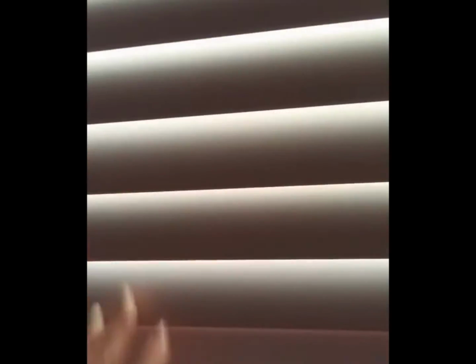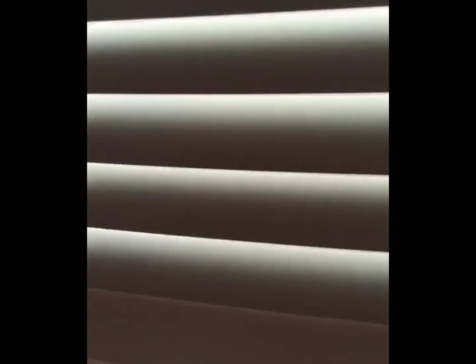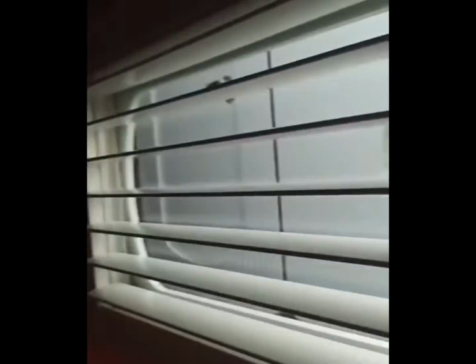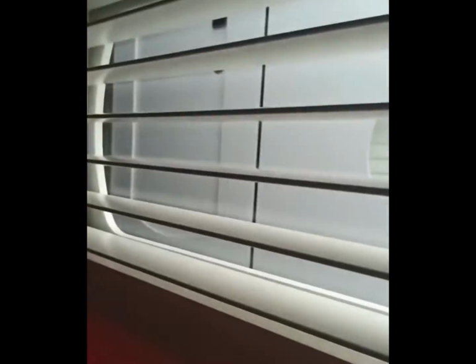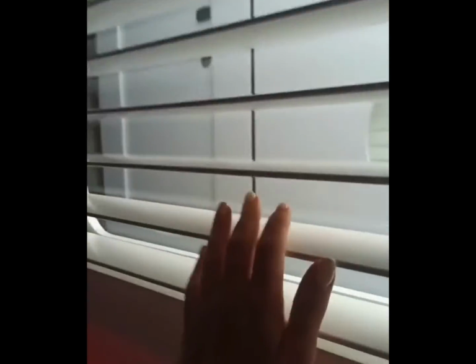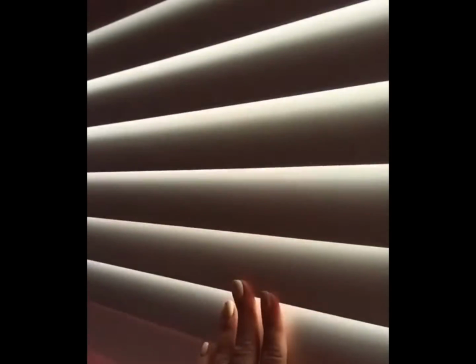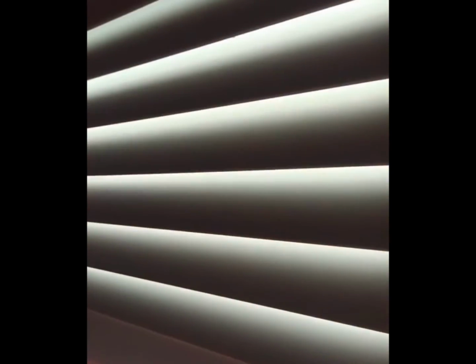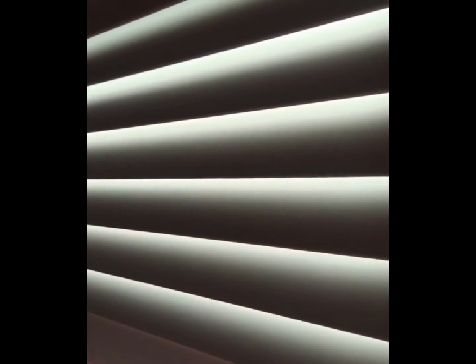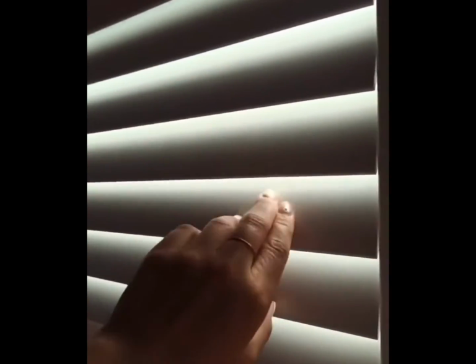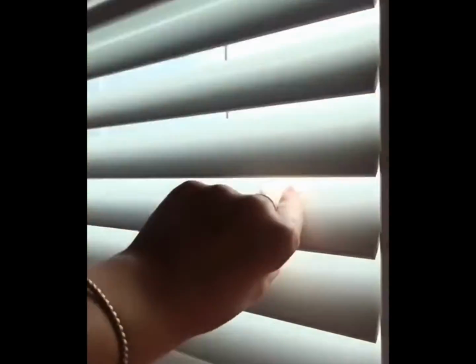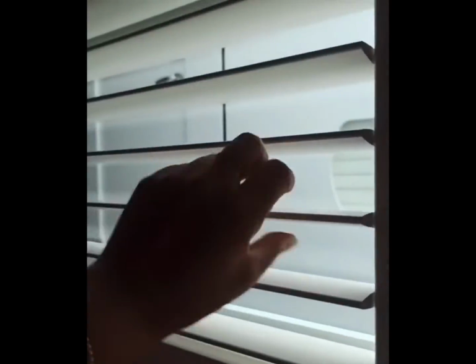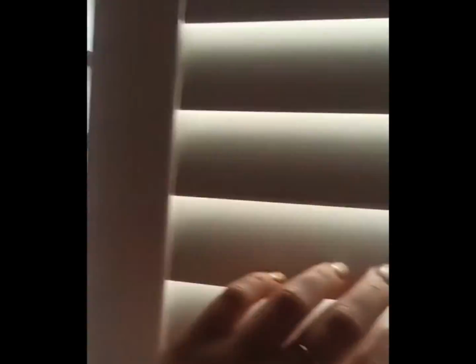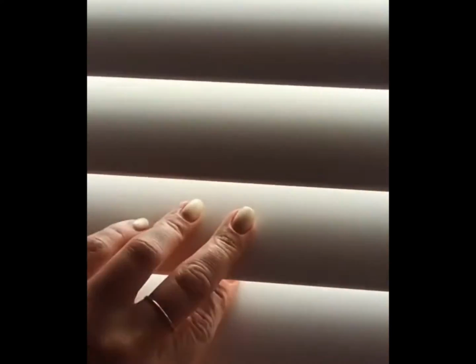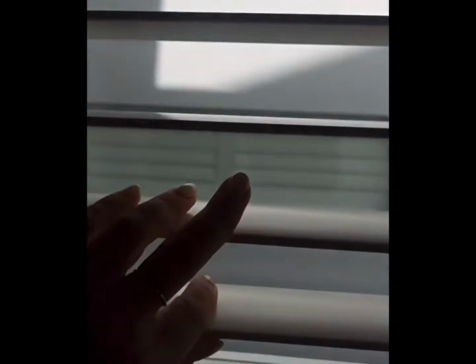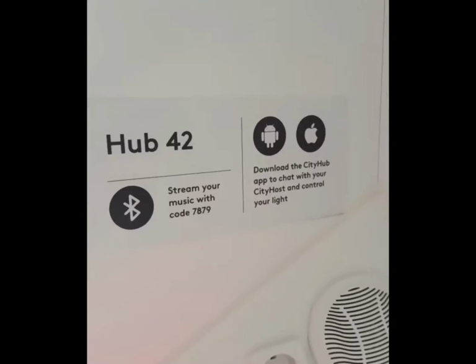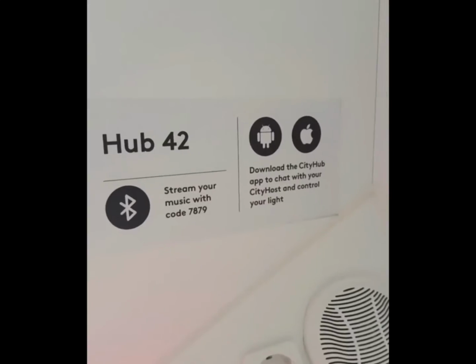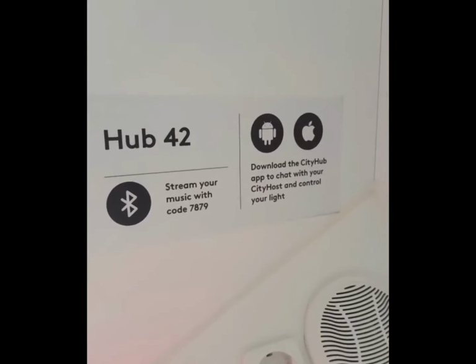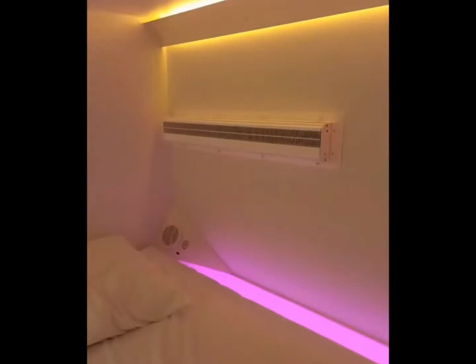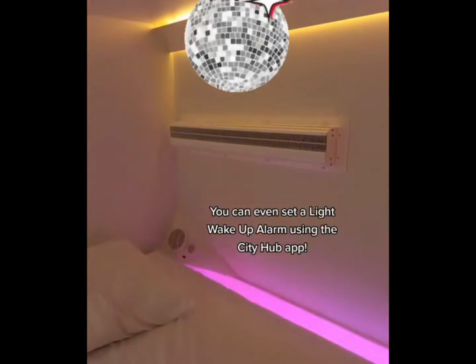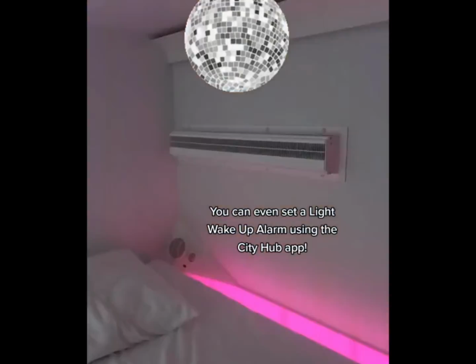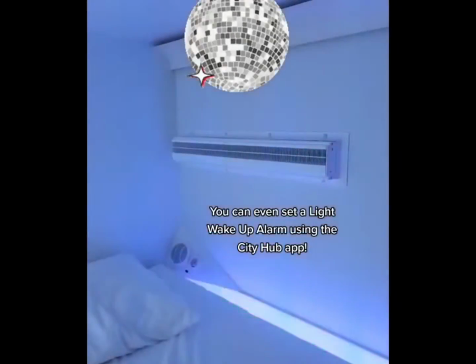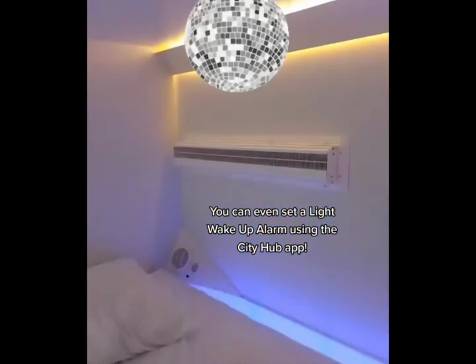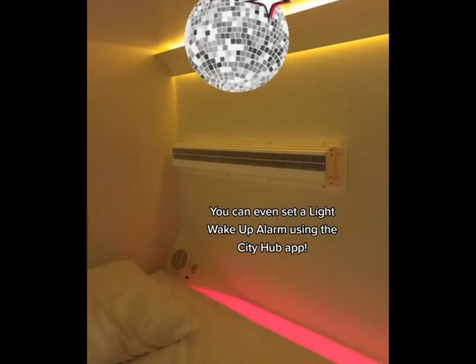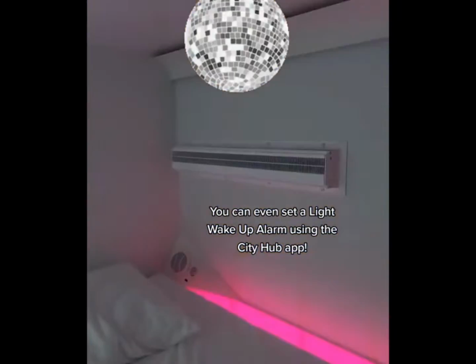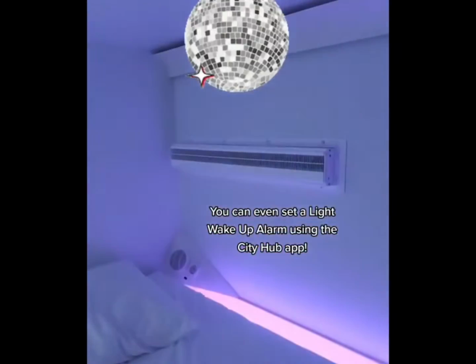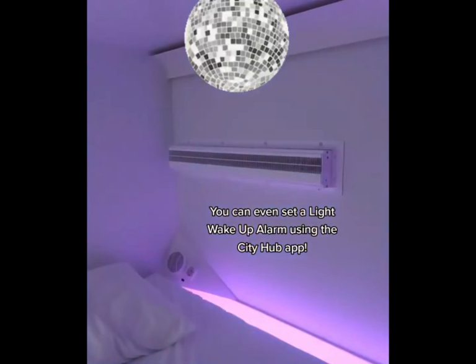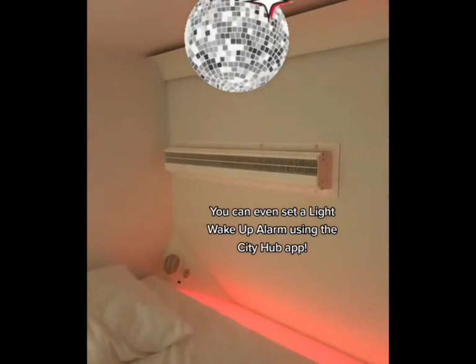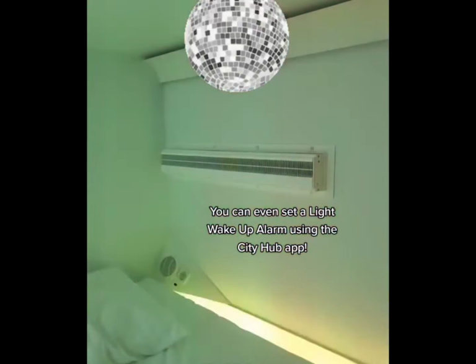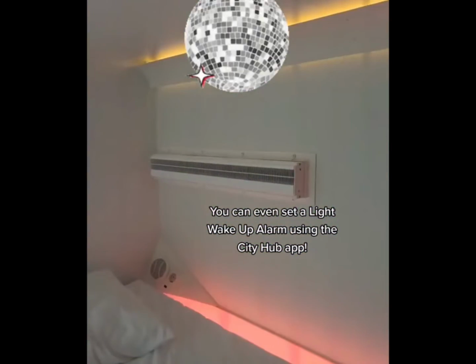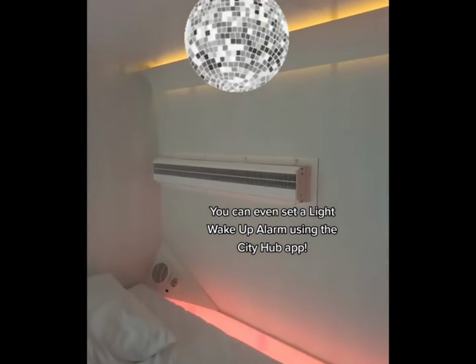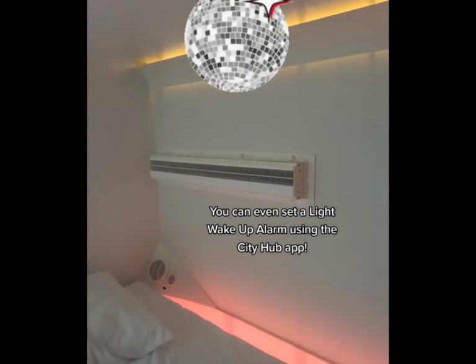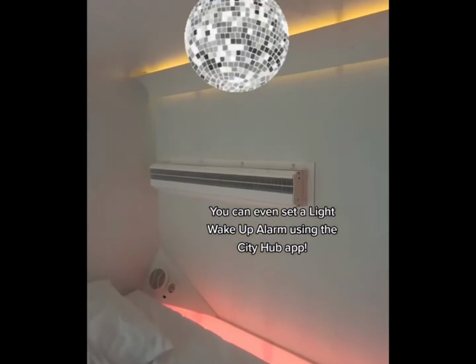You have these little vents that you can close if you'd like privacy or open them during the day. And one of the coolest things about the pods is you can control the music from inside as well as the lights. So this is a disco party, and you can choose literally any color.